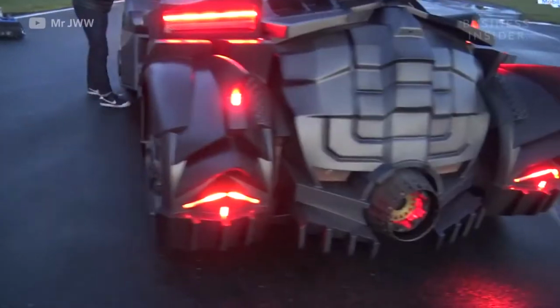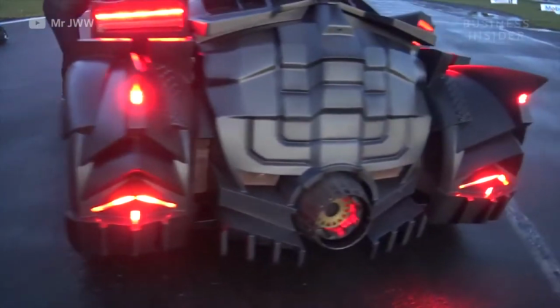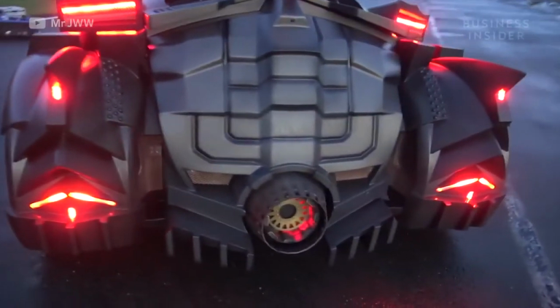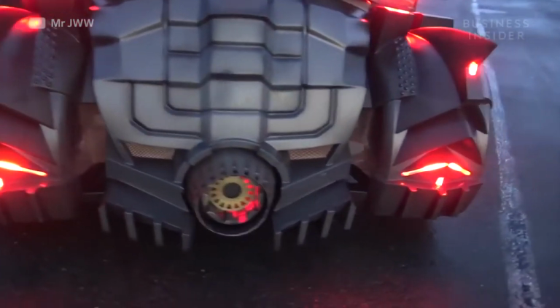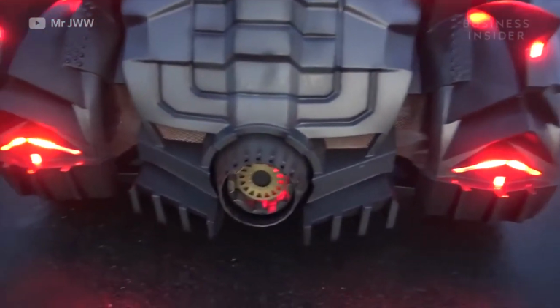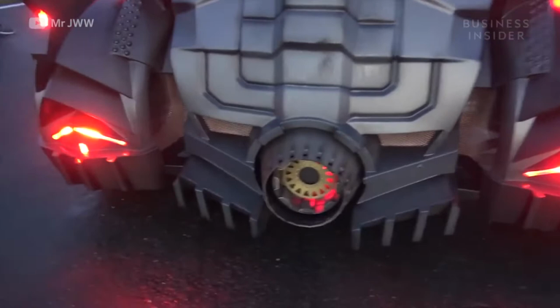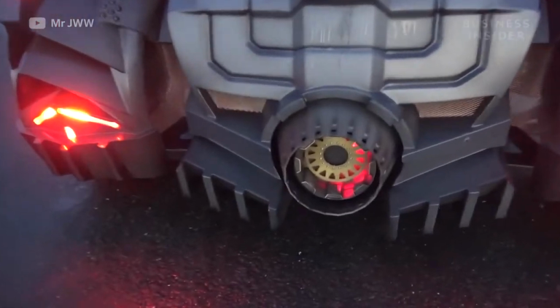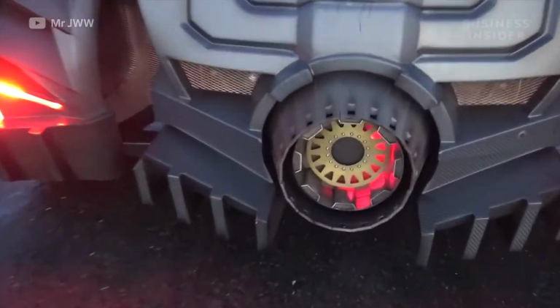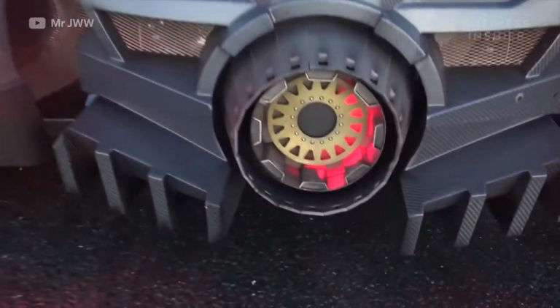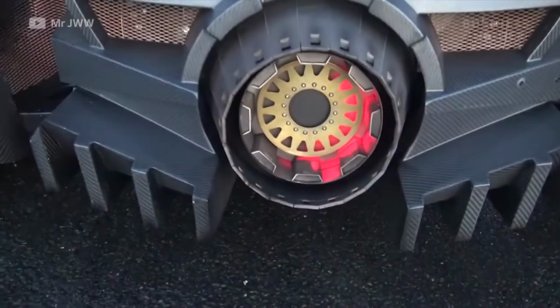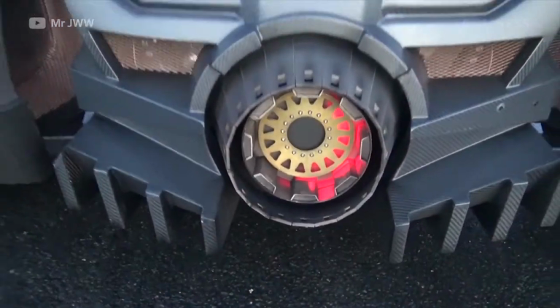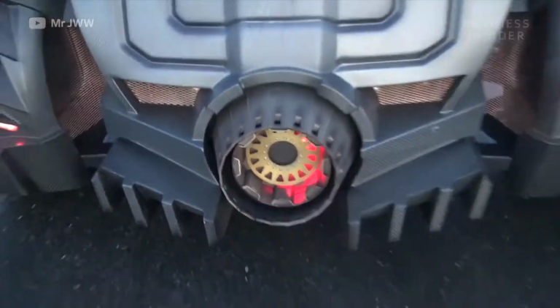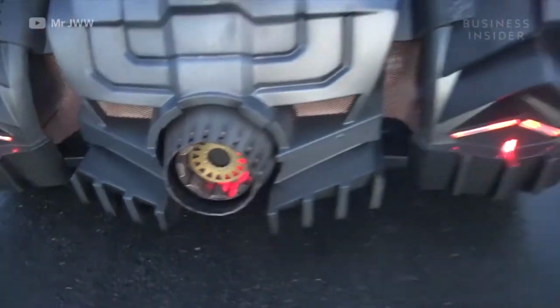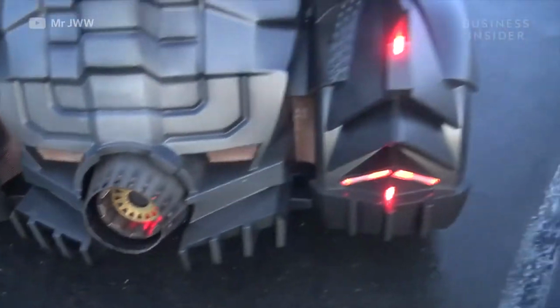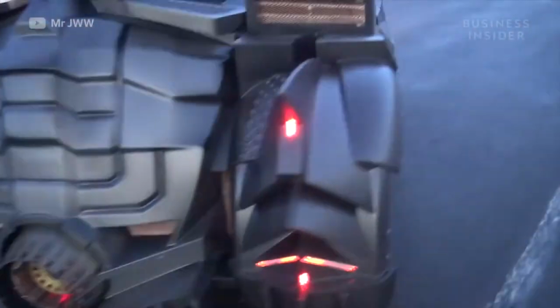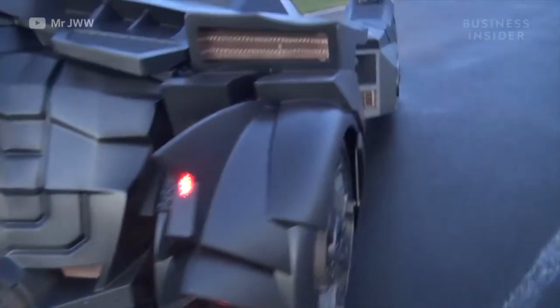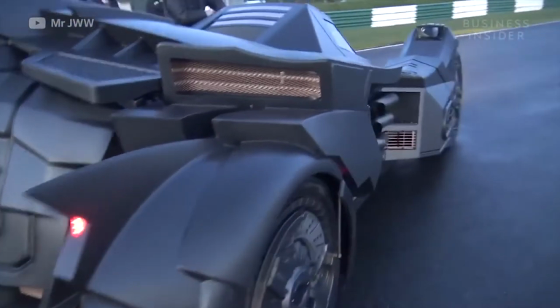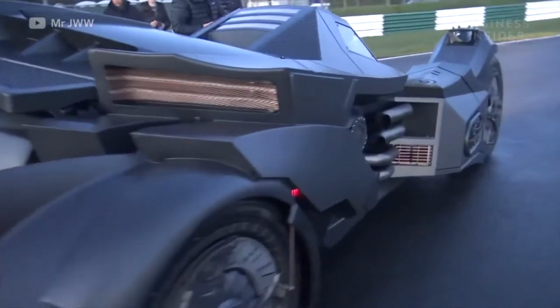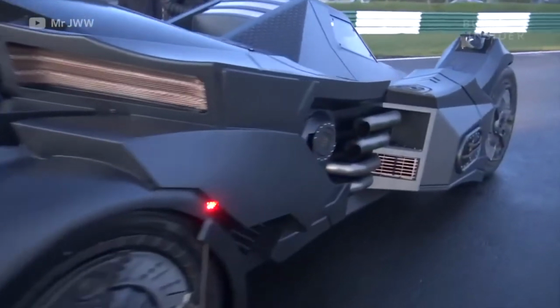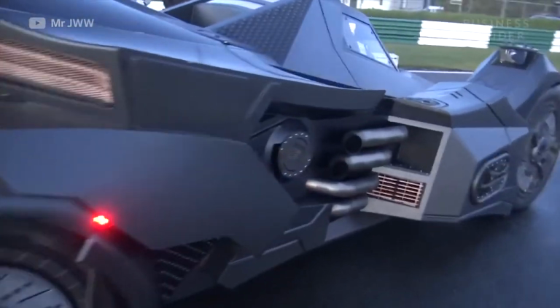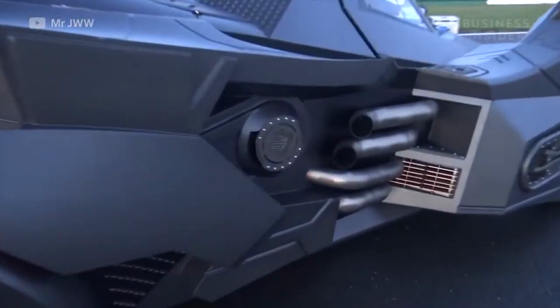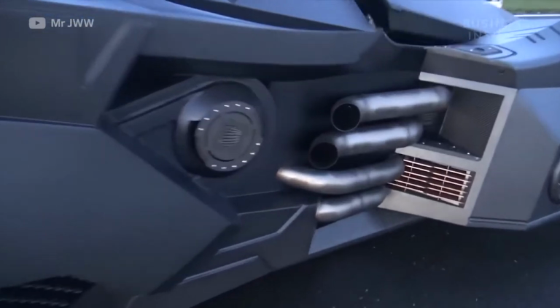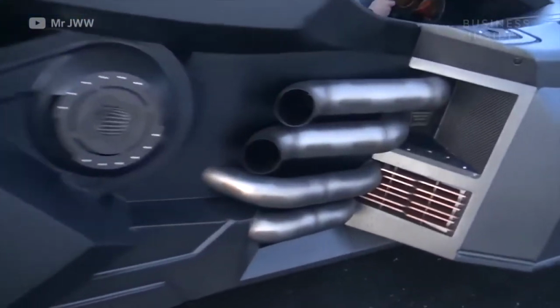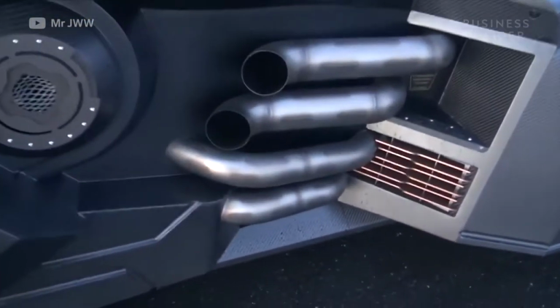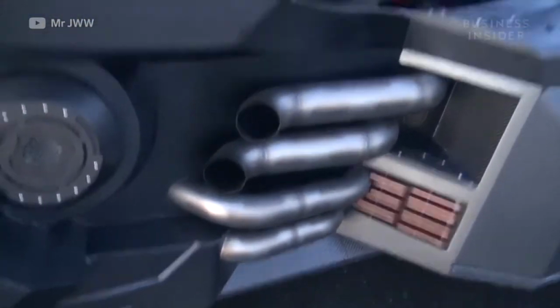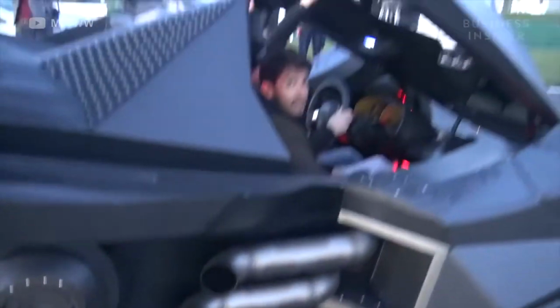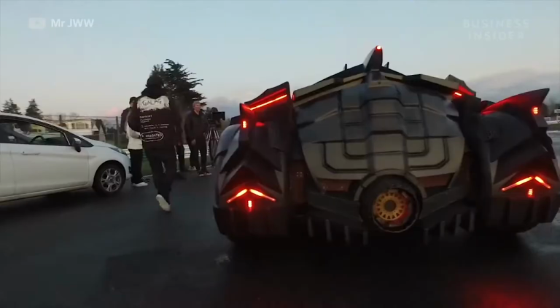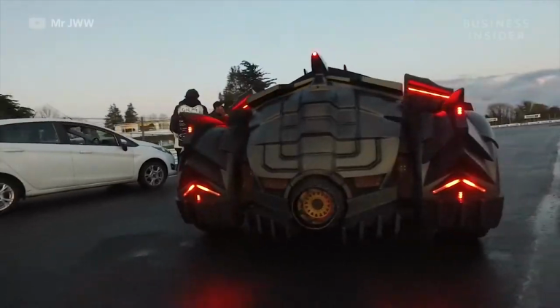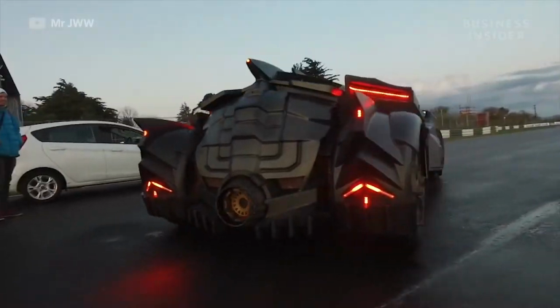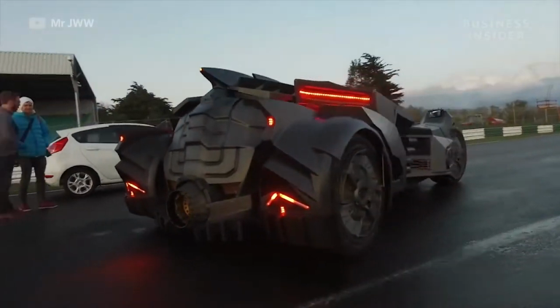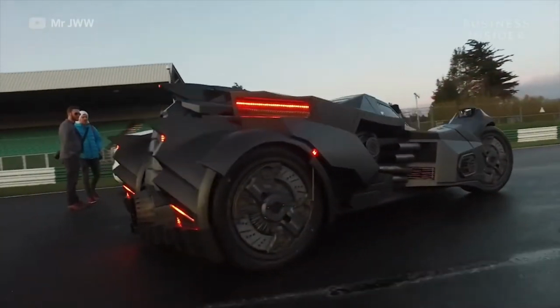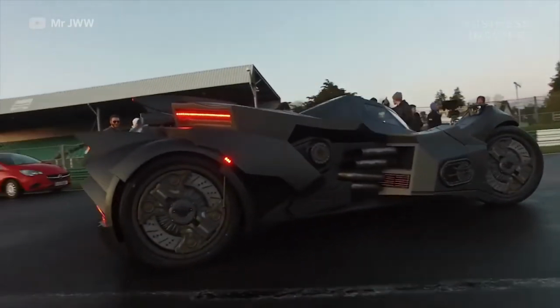So yeah, the exhaust actually is there — that is the real exhaust. These ones on the side are for show, but by god do they look good. Let's go.